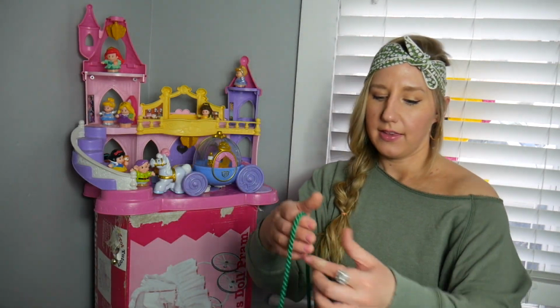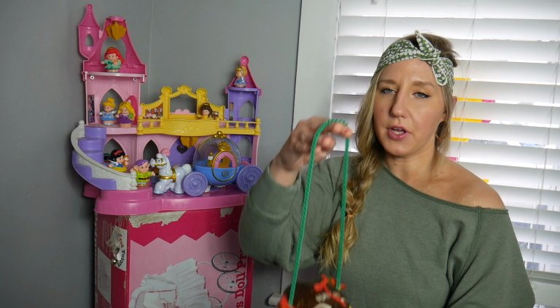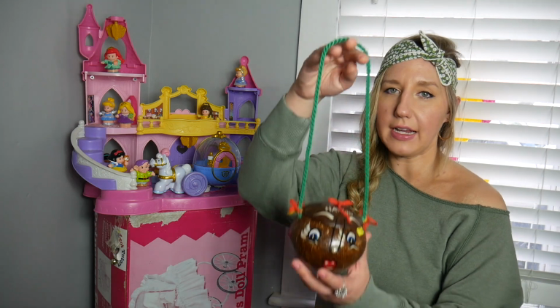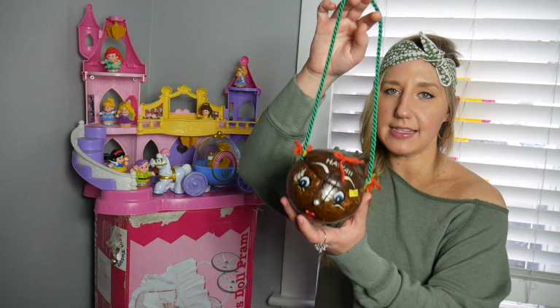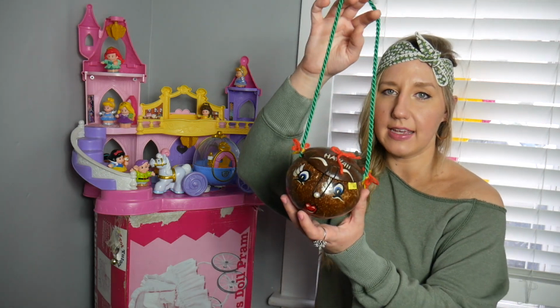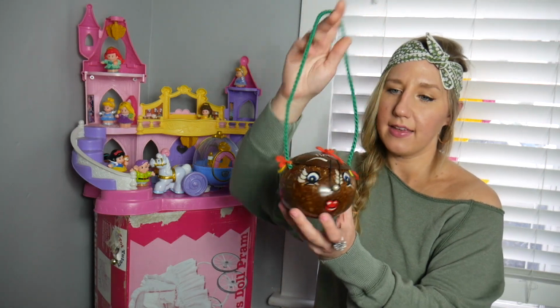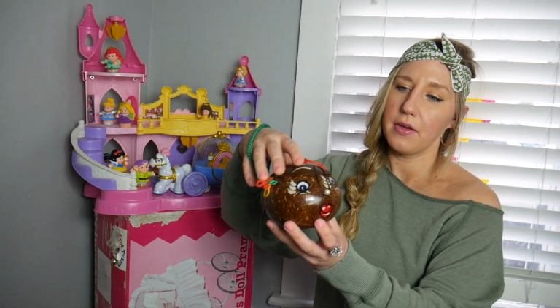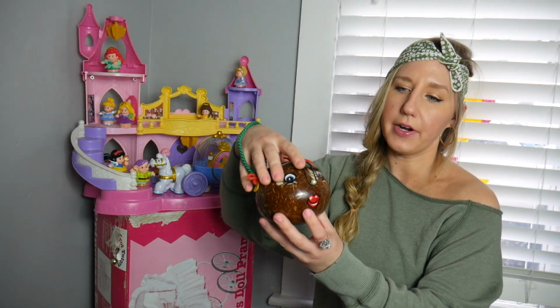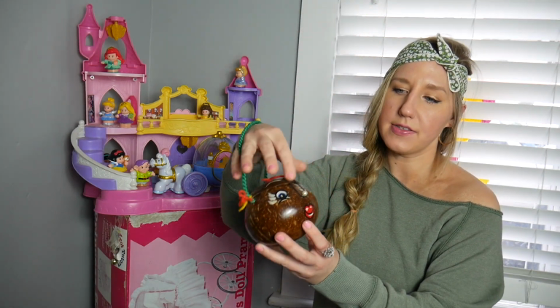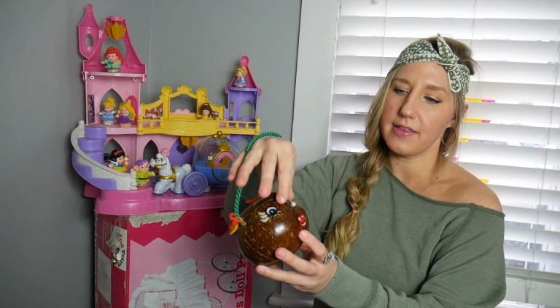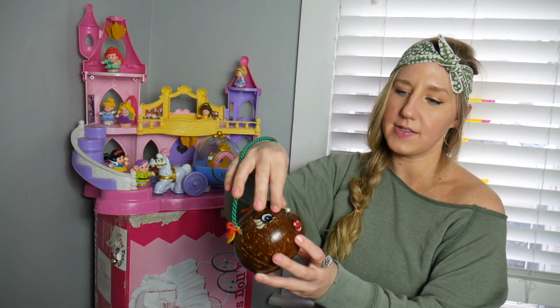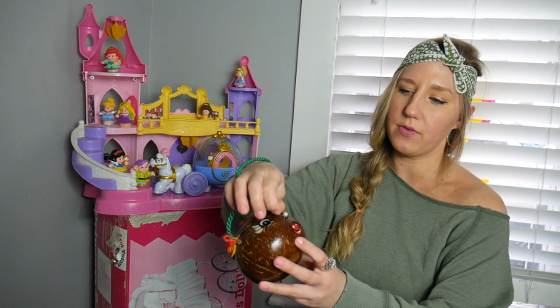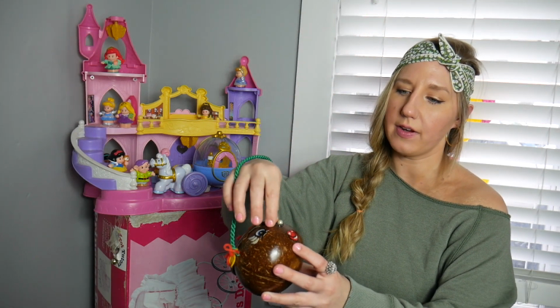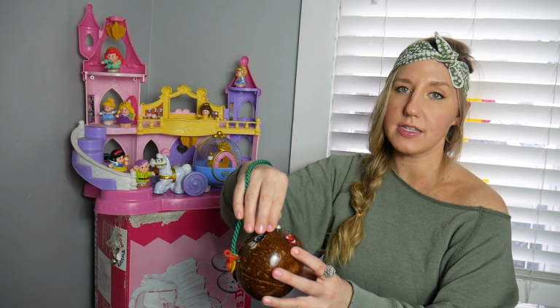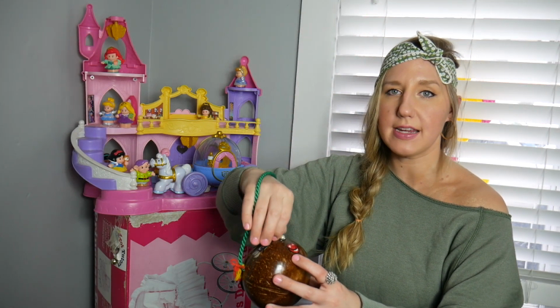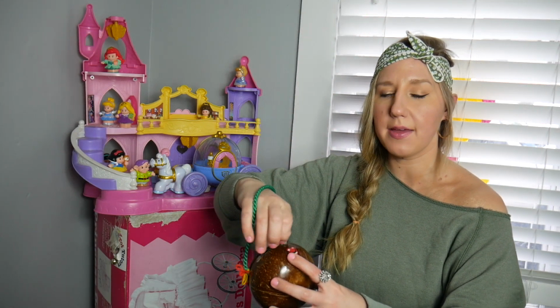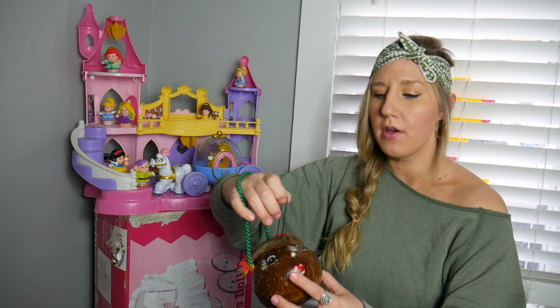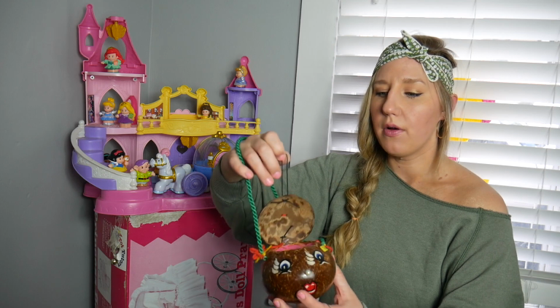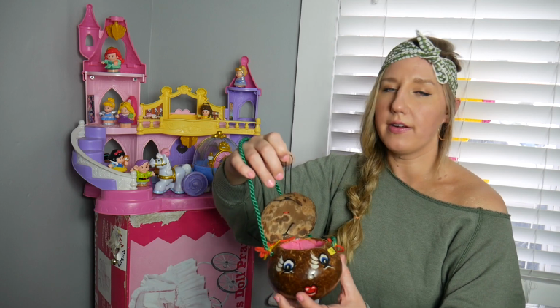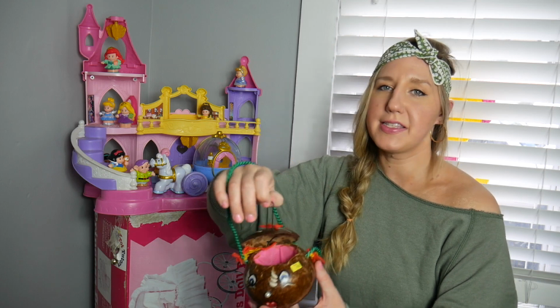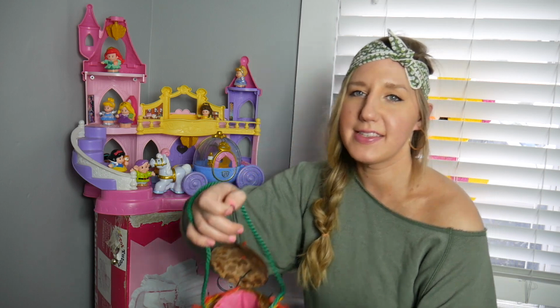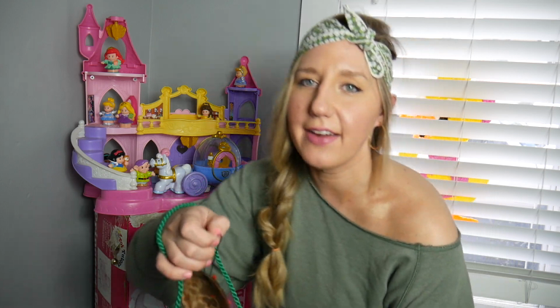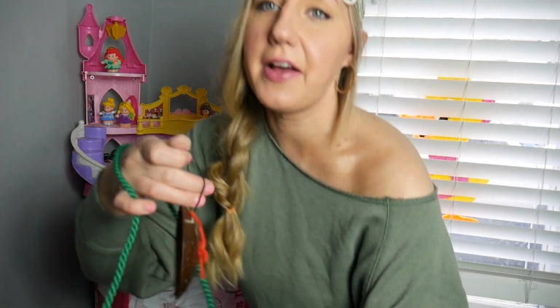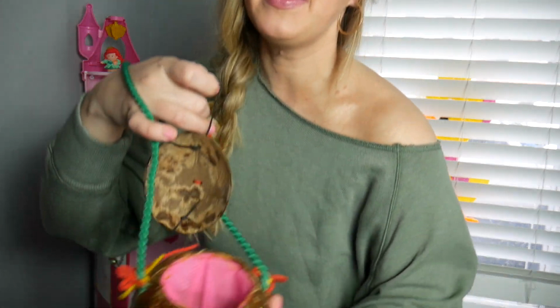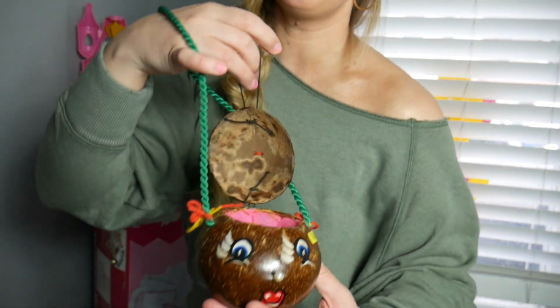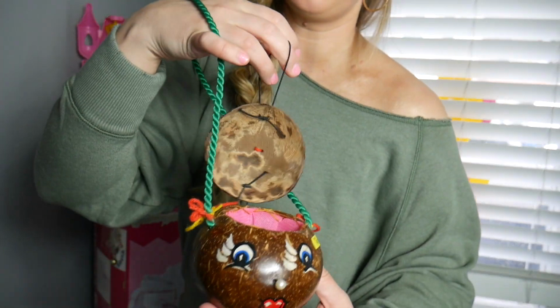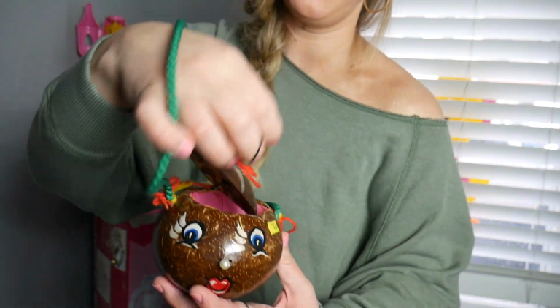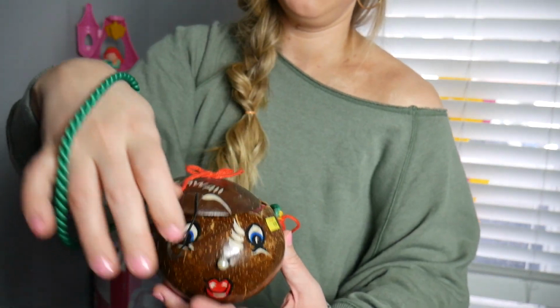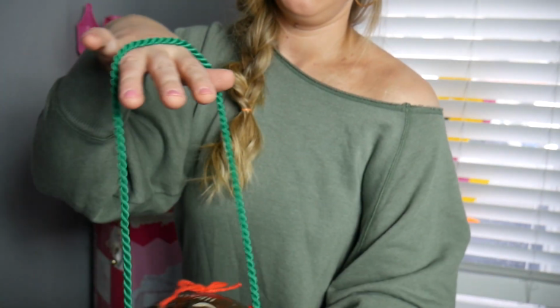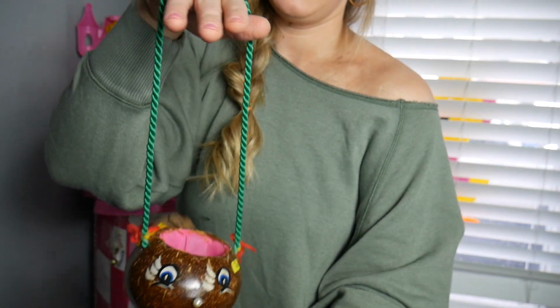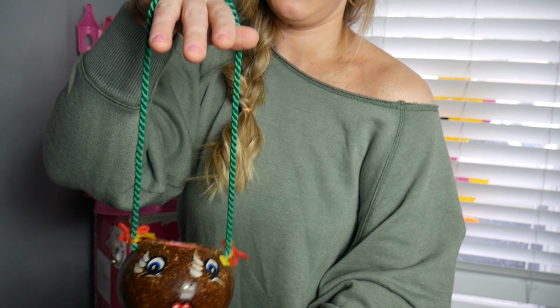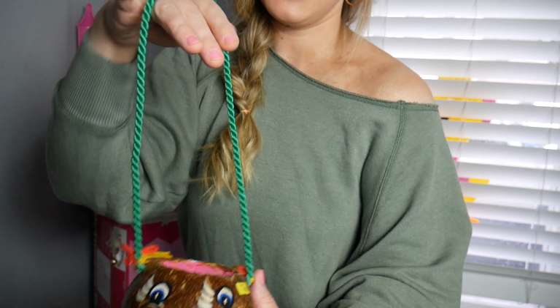A little coconut purse. I thought this would be cool around Halloween, or really anywhere, anytime.